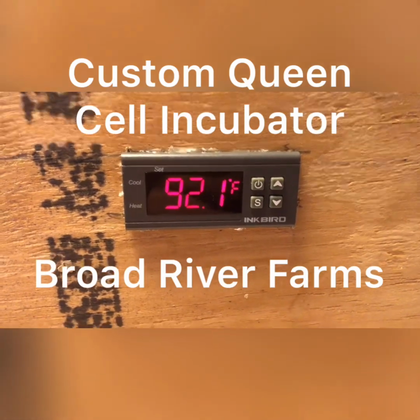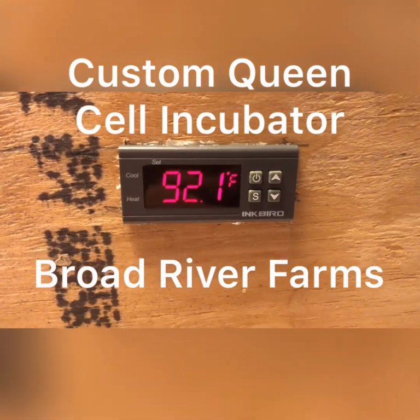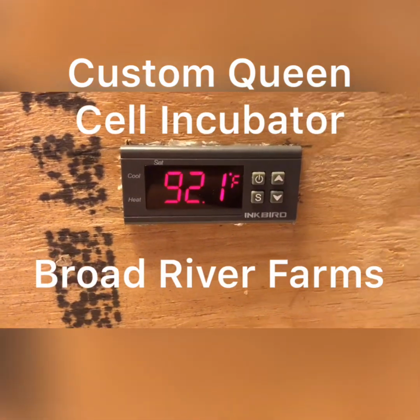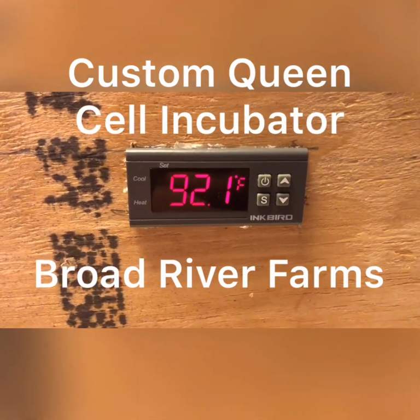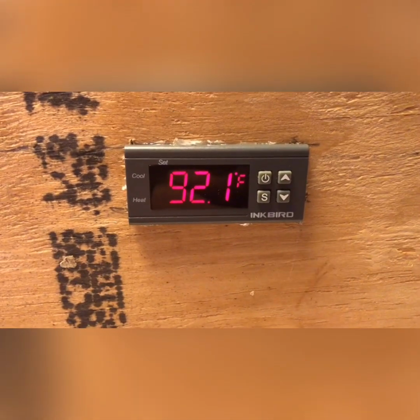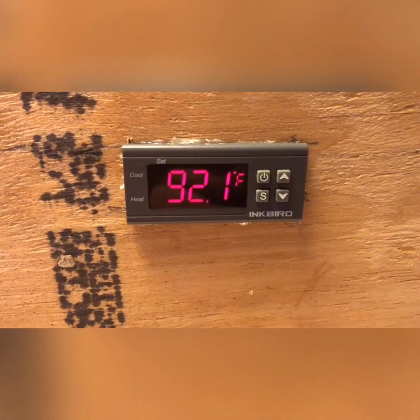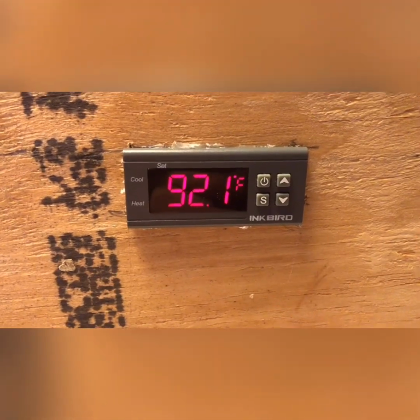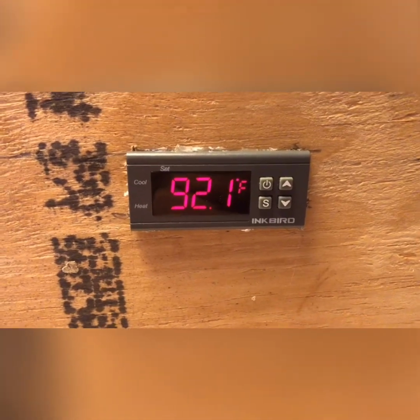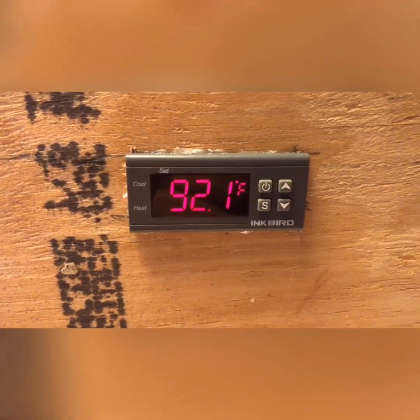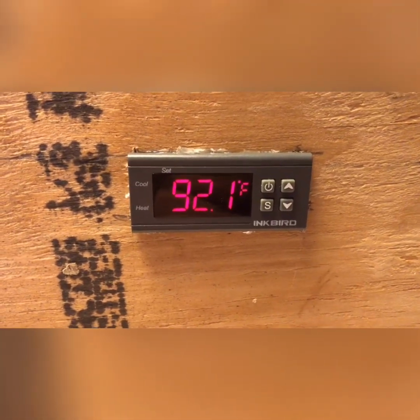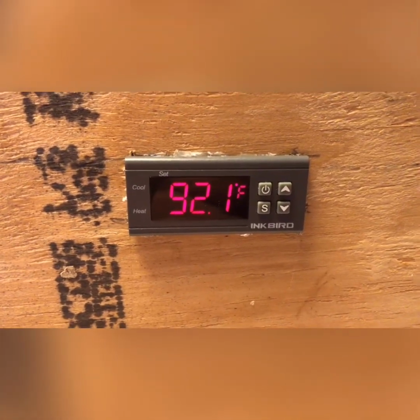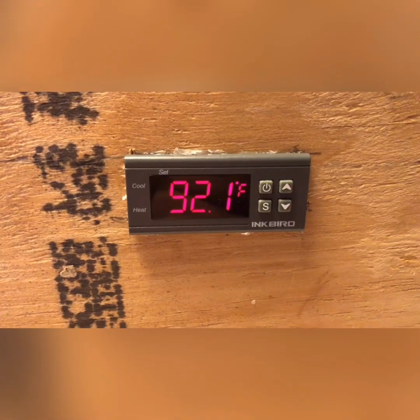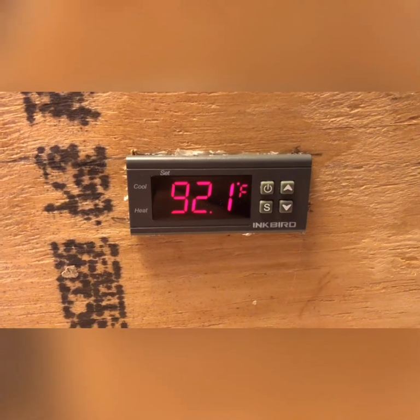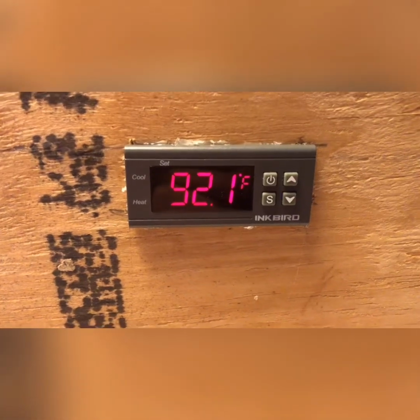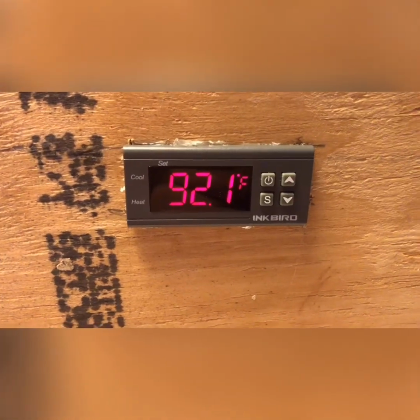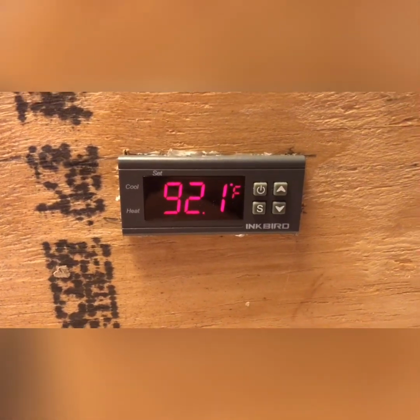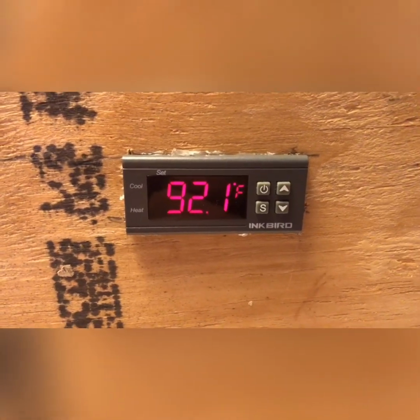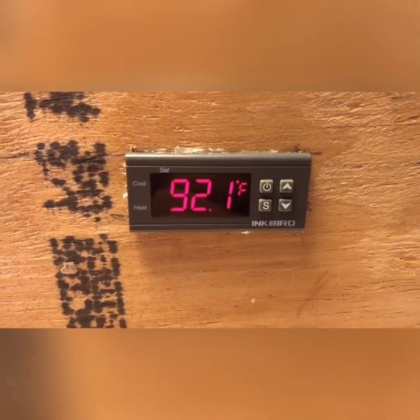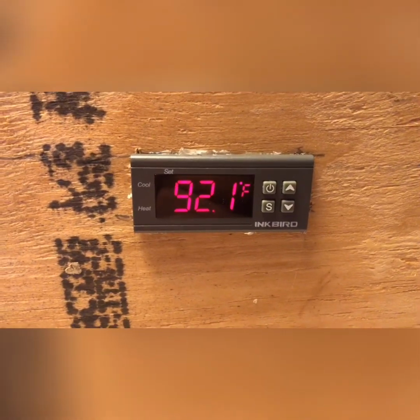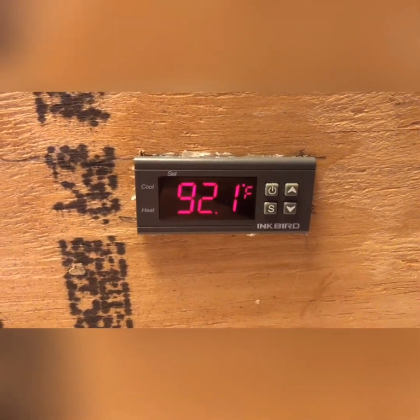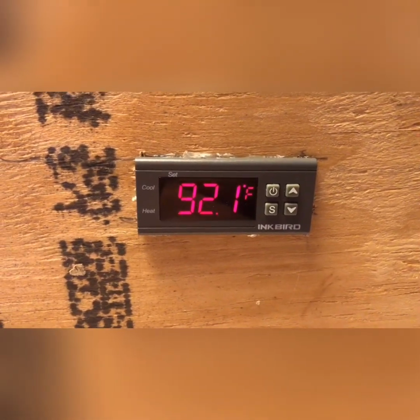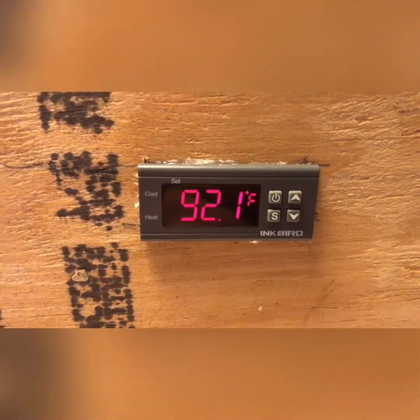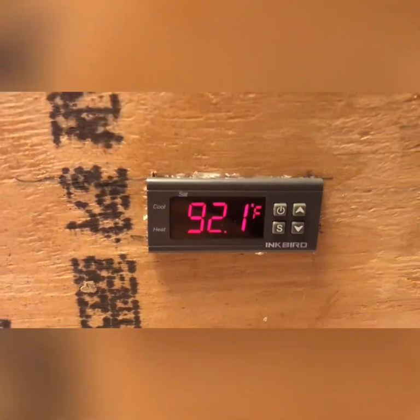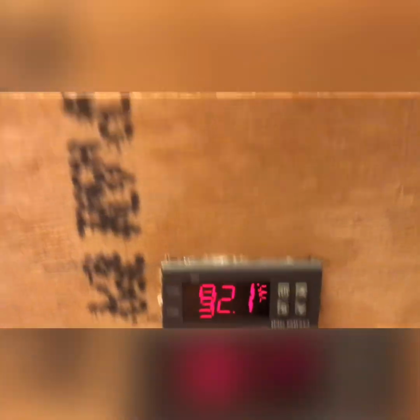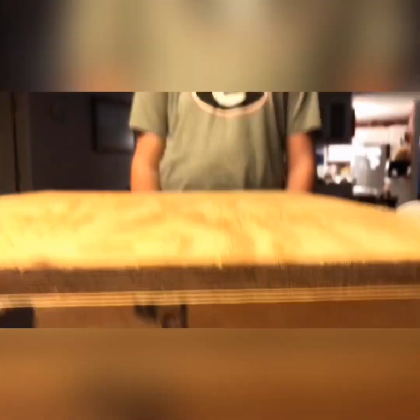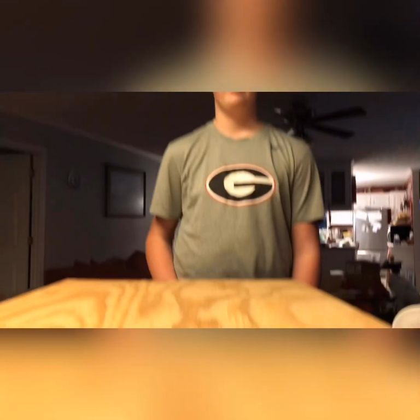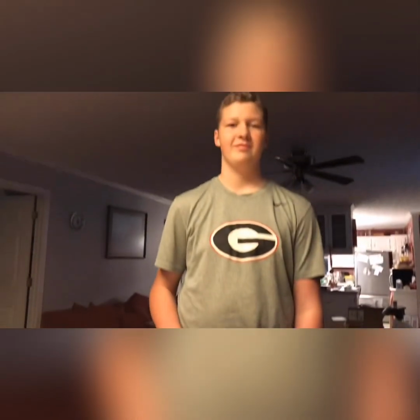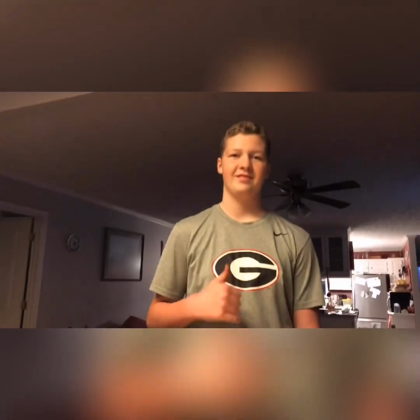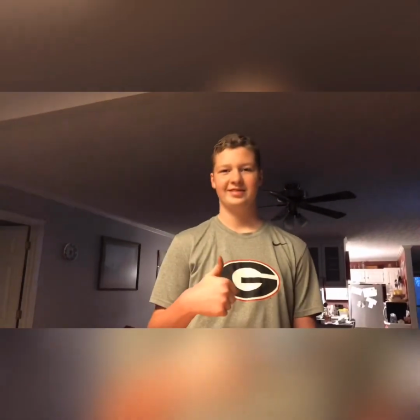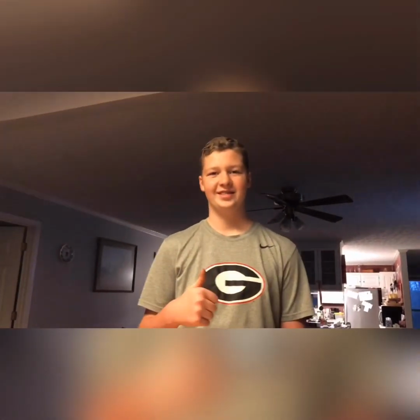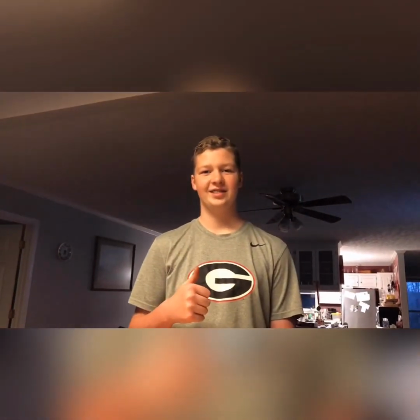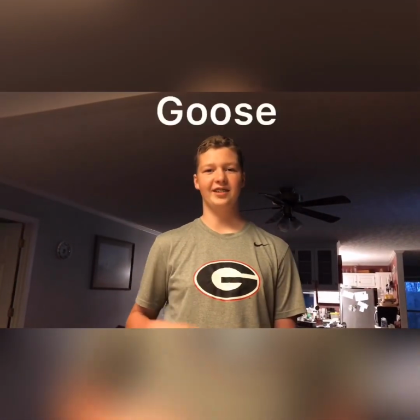Hello, this is Jimmy Webb, the Broad River Bee Man, coming to you from Broad River Farms located in beautiful Elbert County, Georgia. Today I'm here with my son Goose Webb. How are you doing? Good.